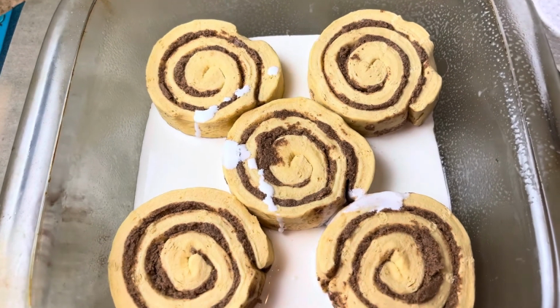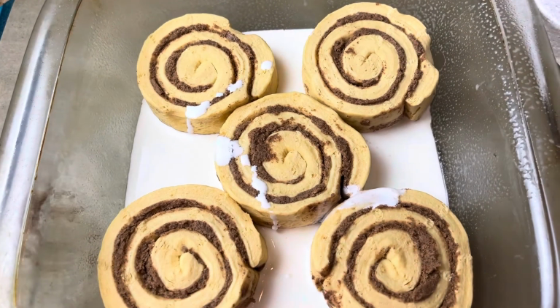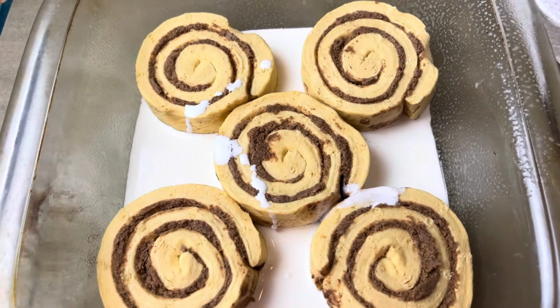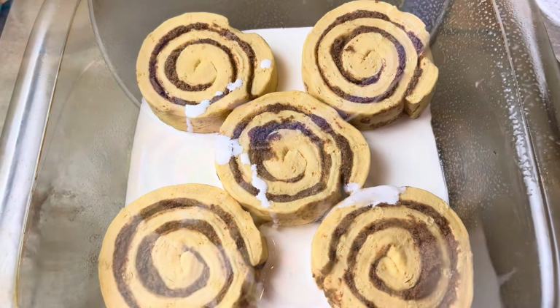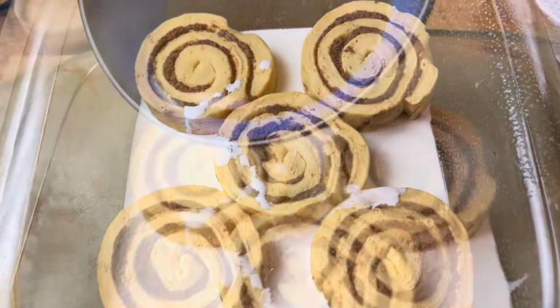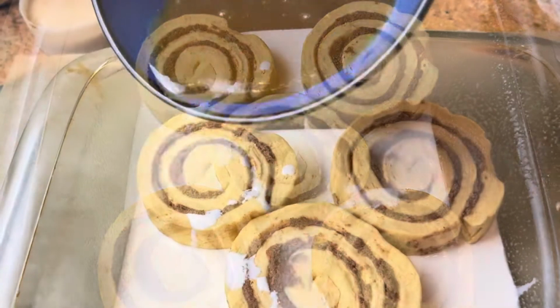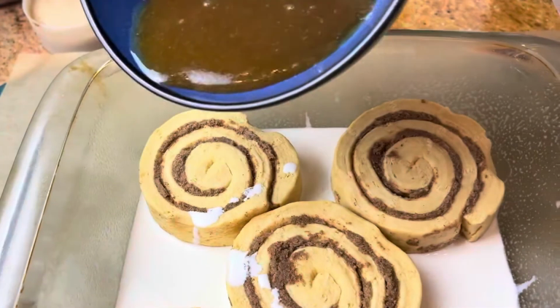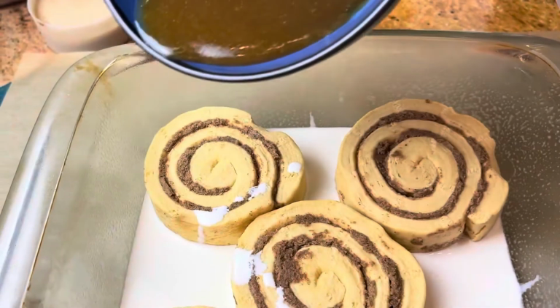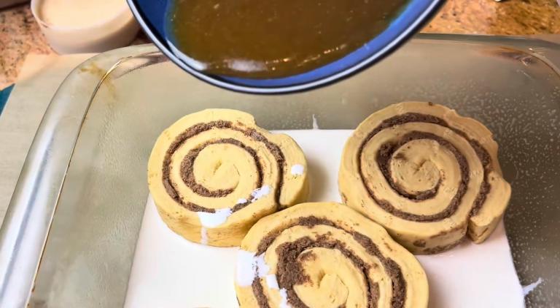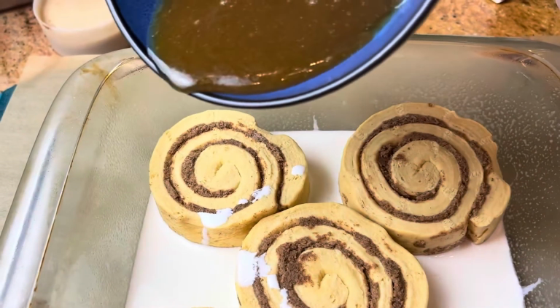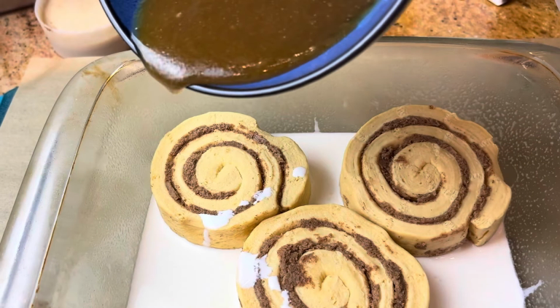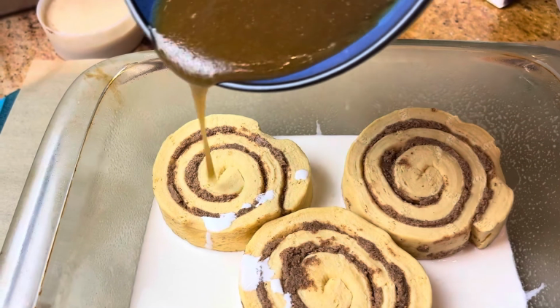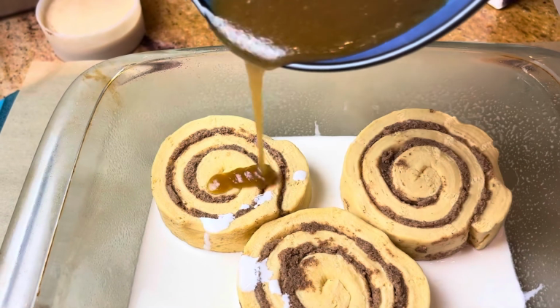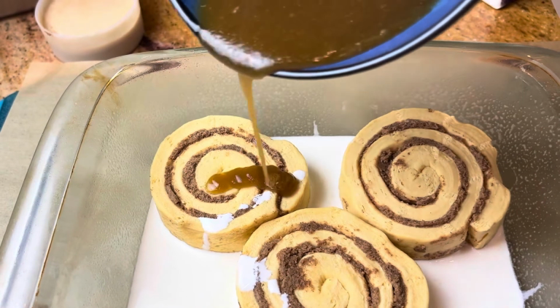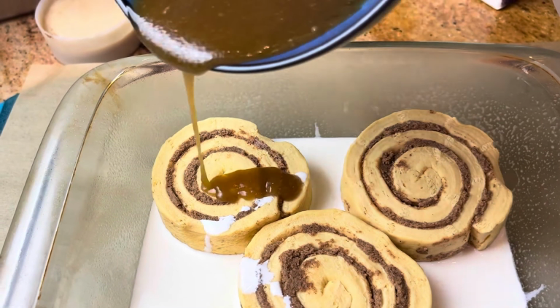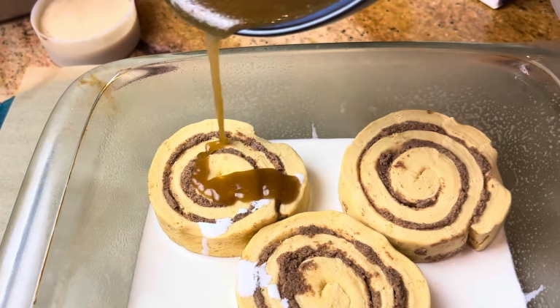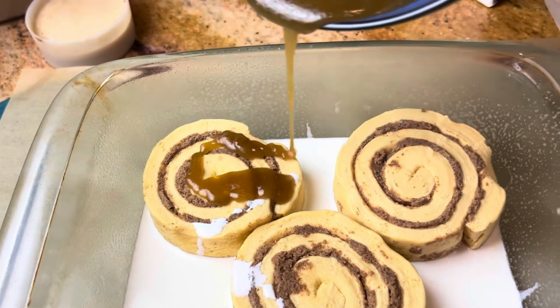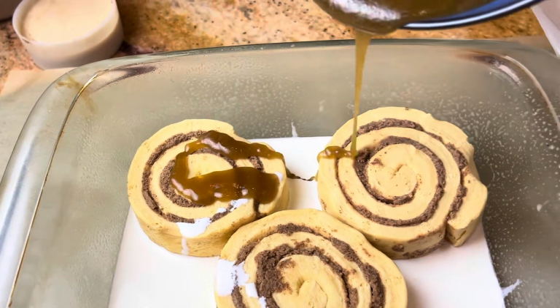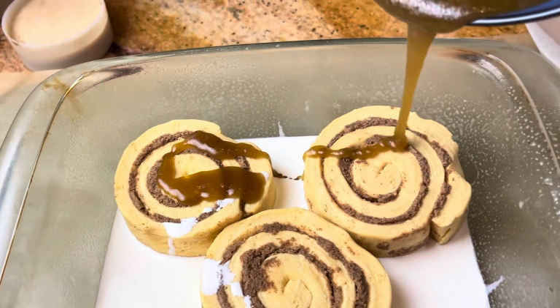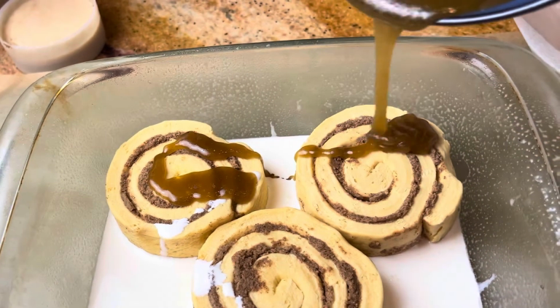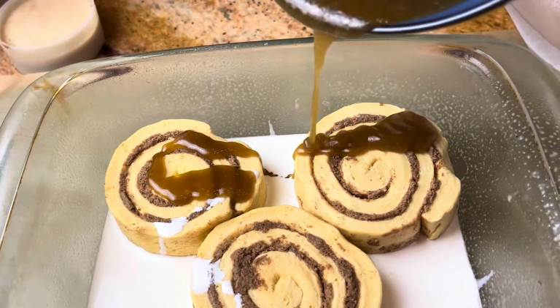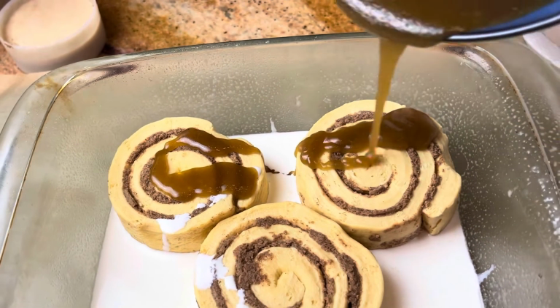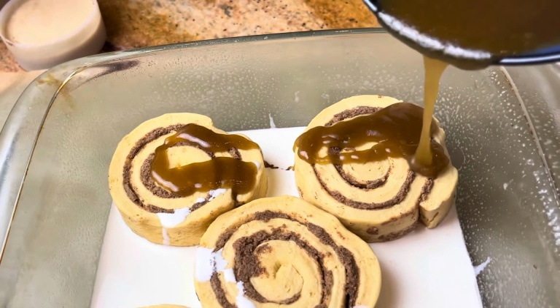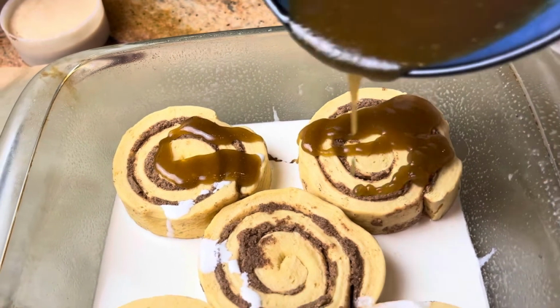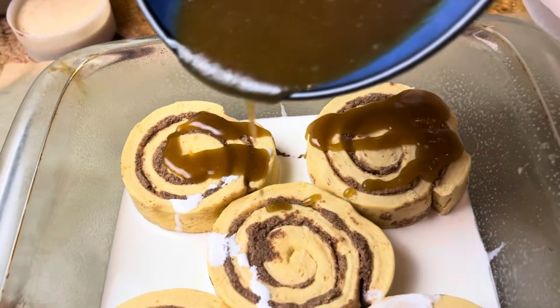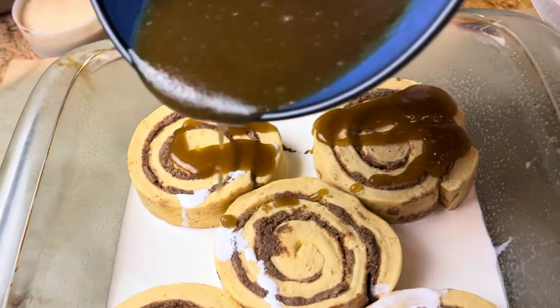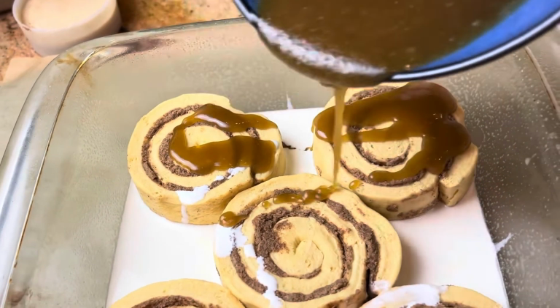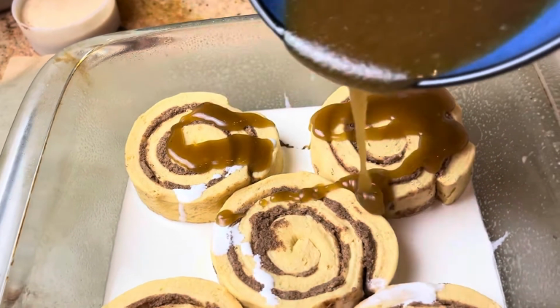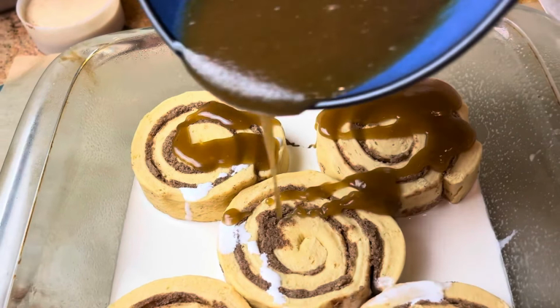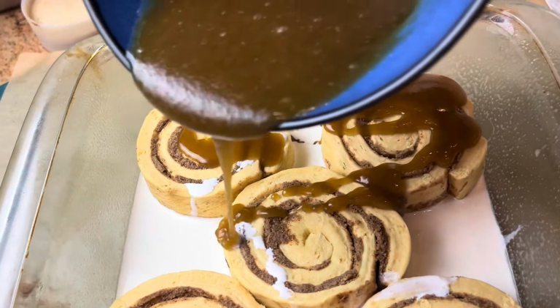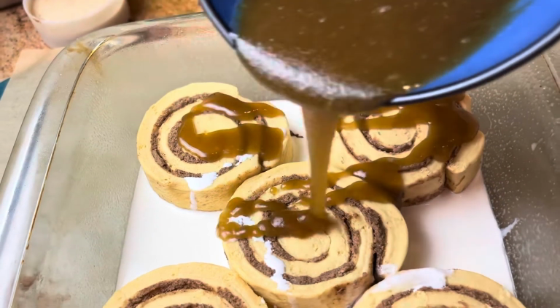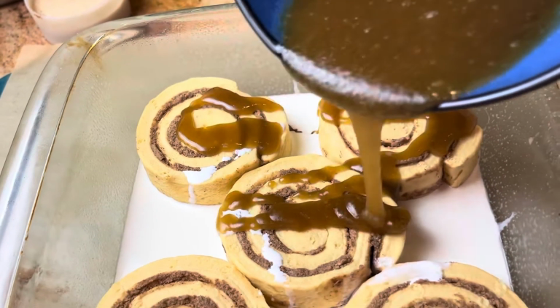Not too much — that's perfect. And then you're going to go ahead and put your melted butter and brown sugar mixture over the top of your cinnamon rolls. It looks good already, right?